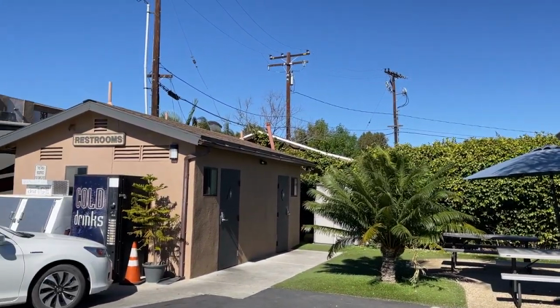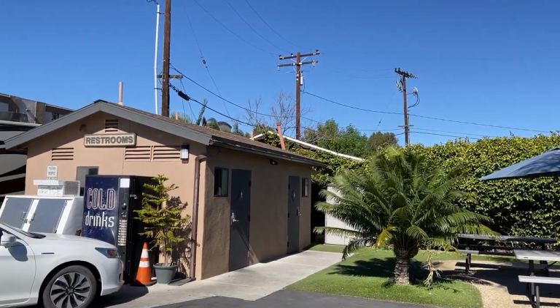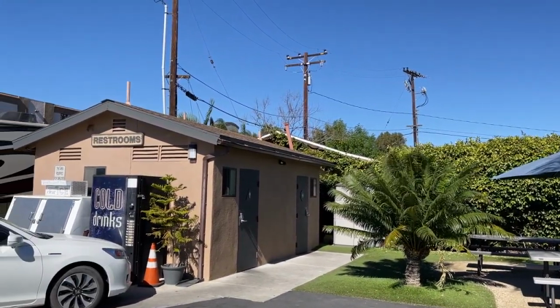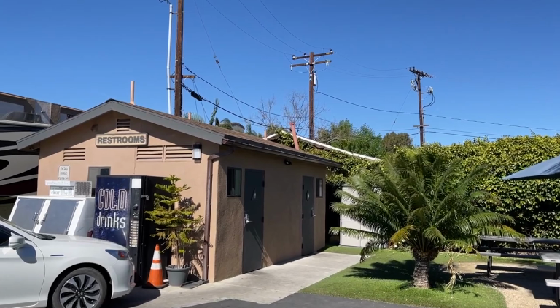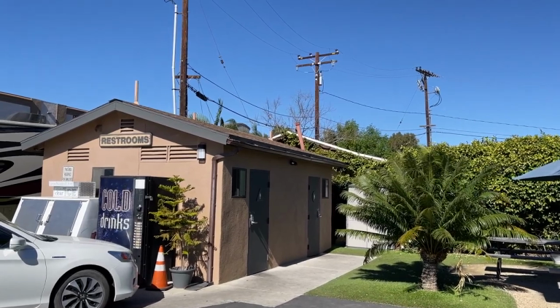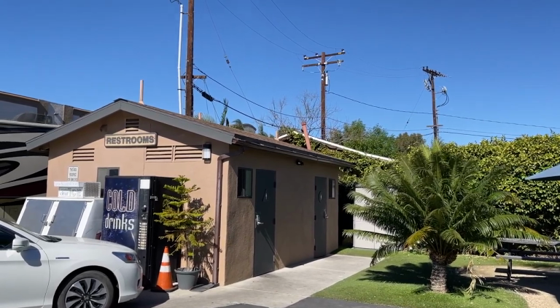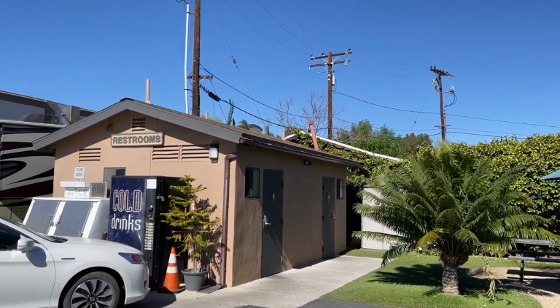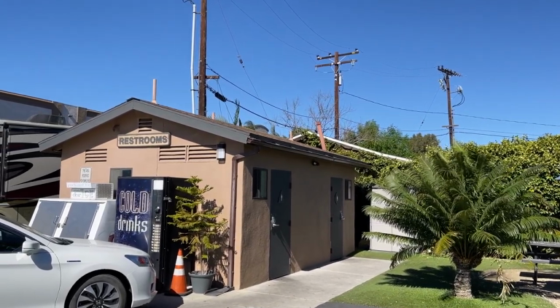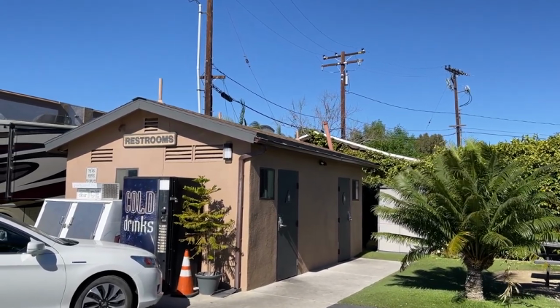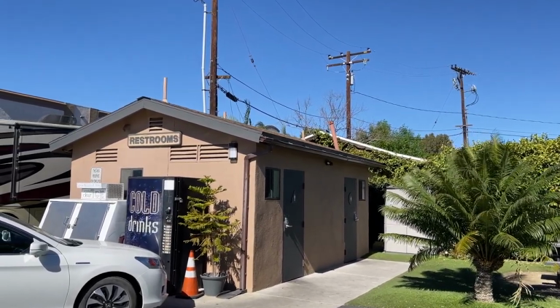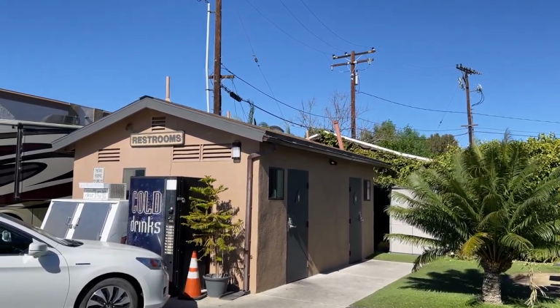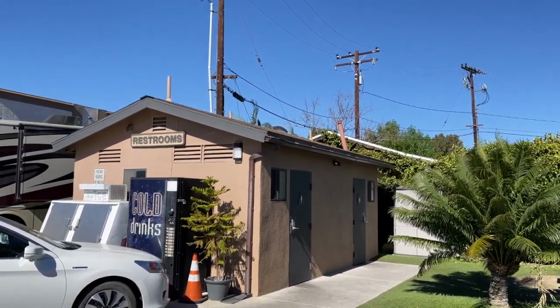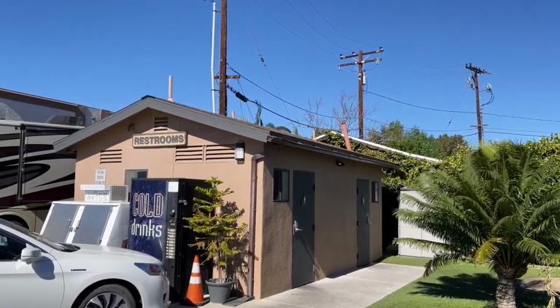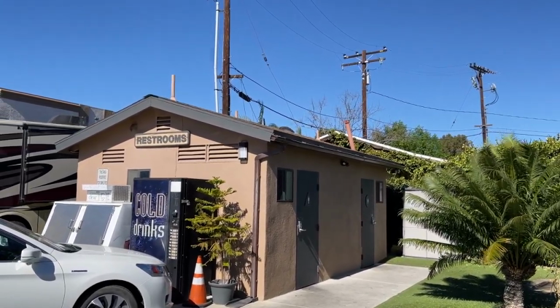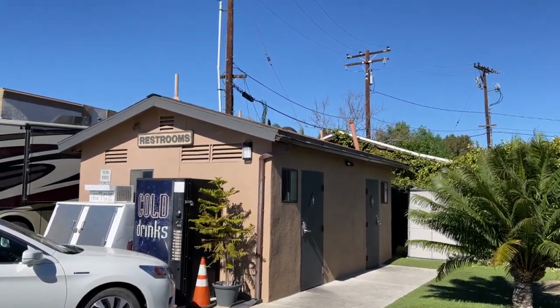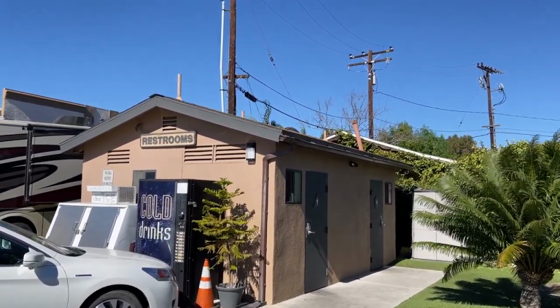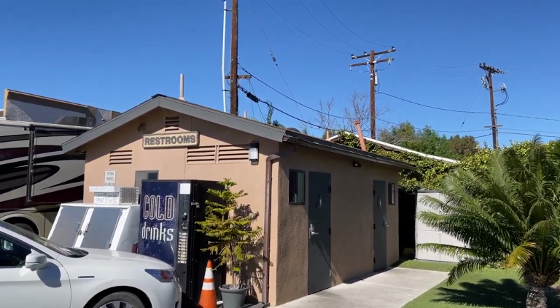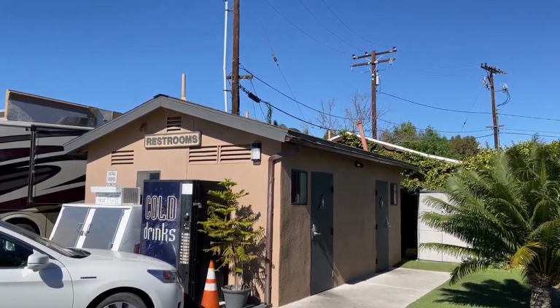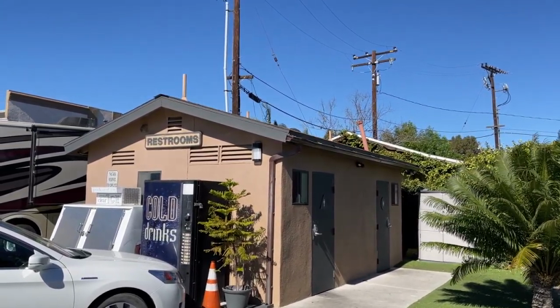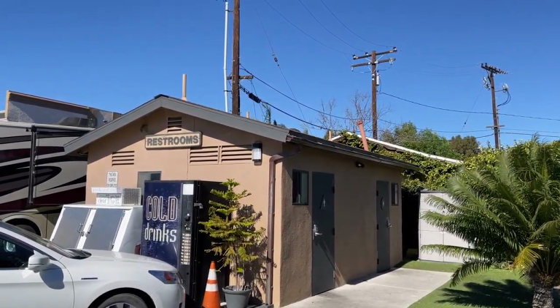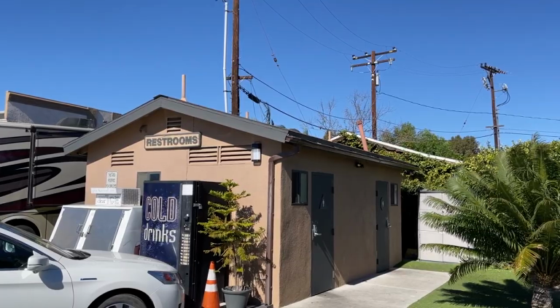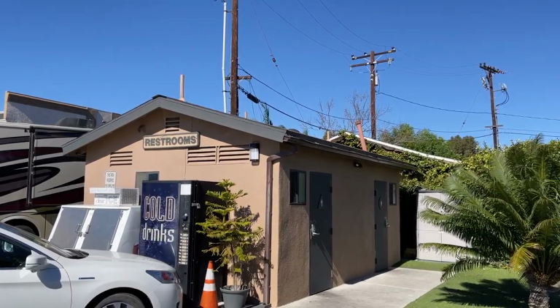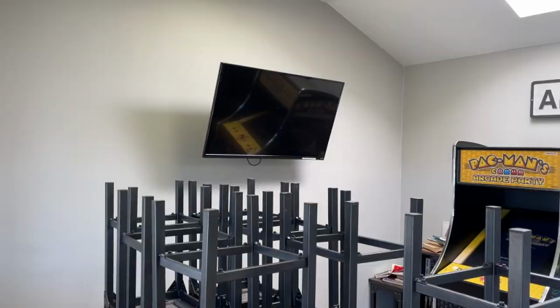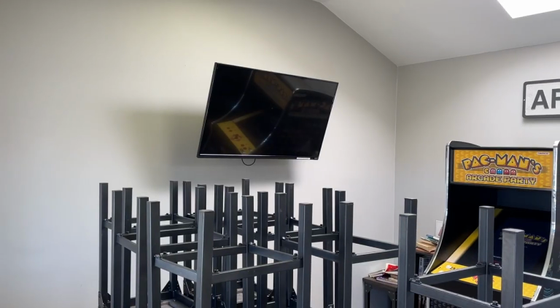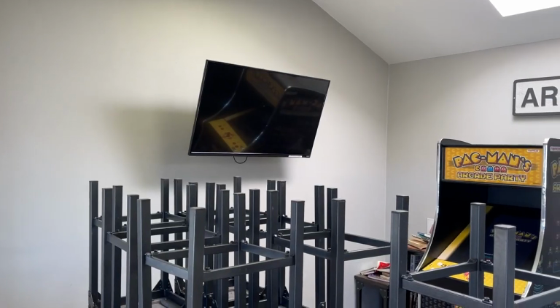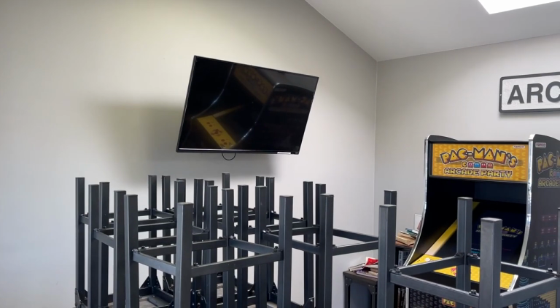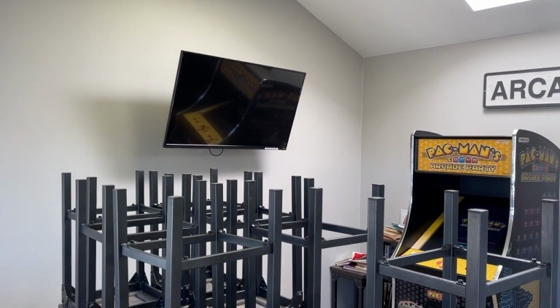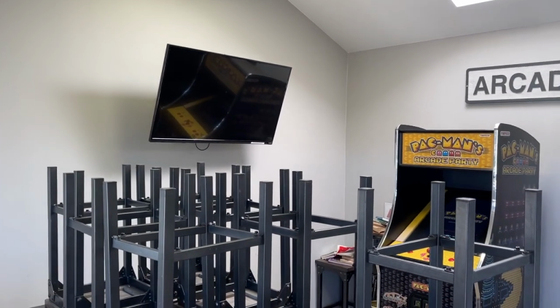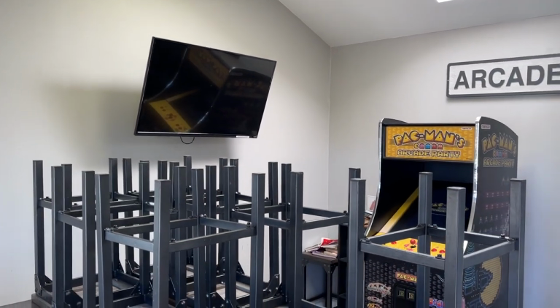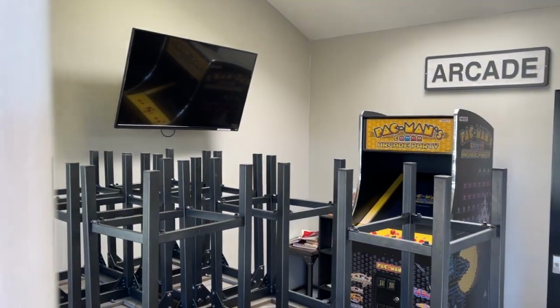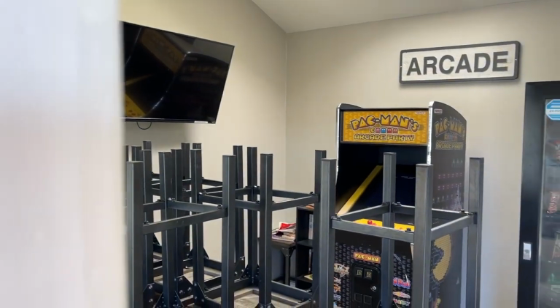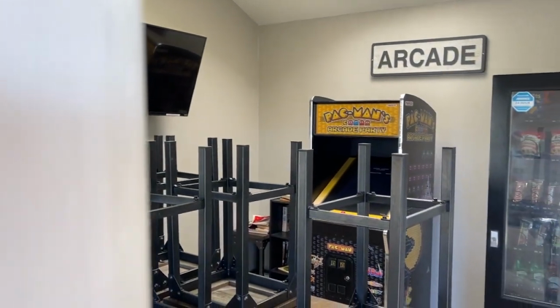Adjacent to it is also a restrooms area with ice and vending machines. Here's an inside look at that clubhouse area.